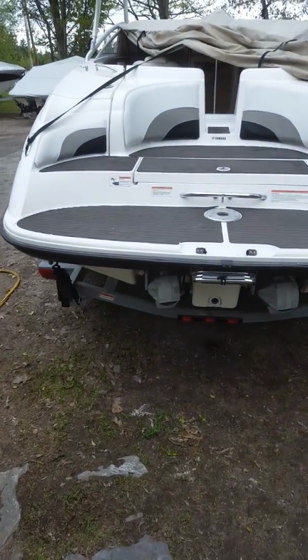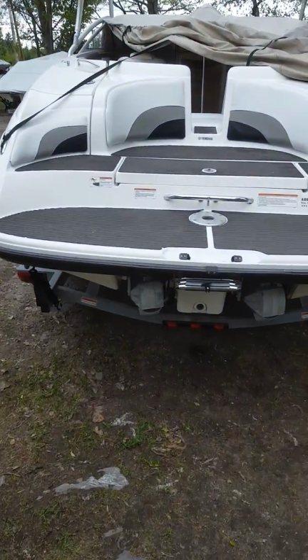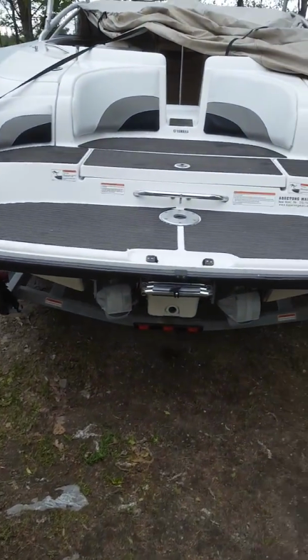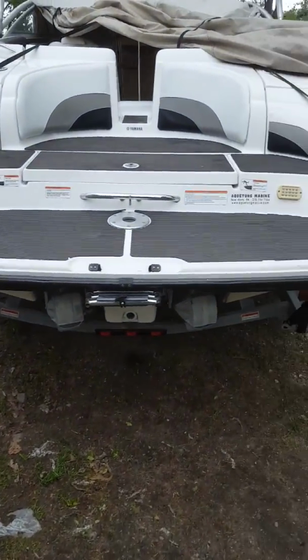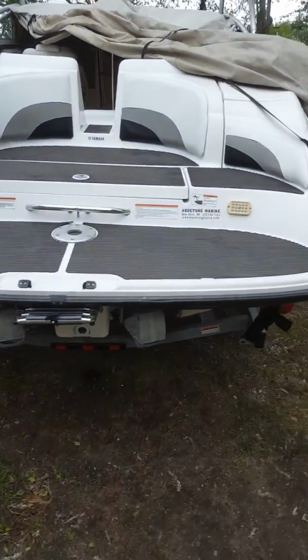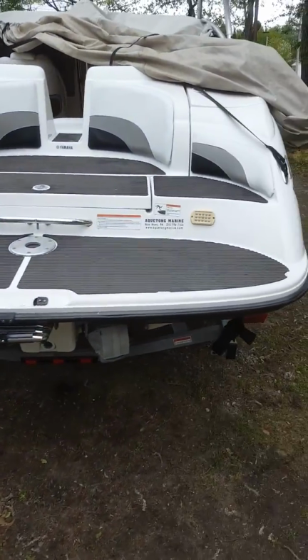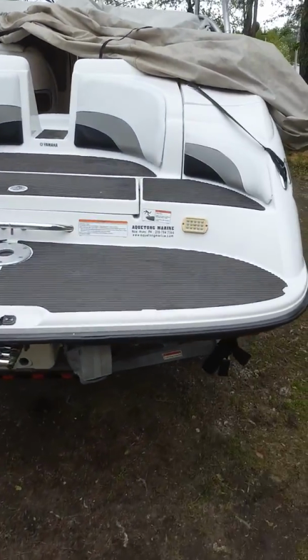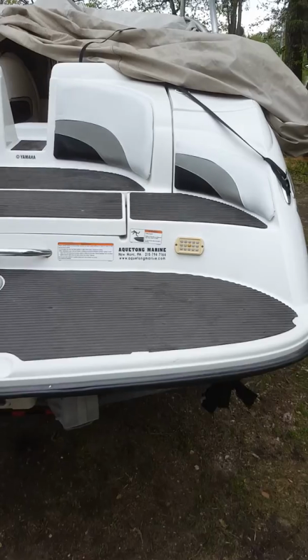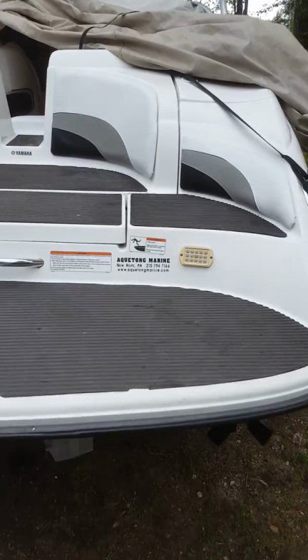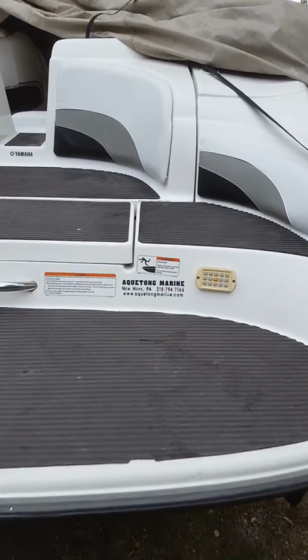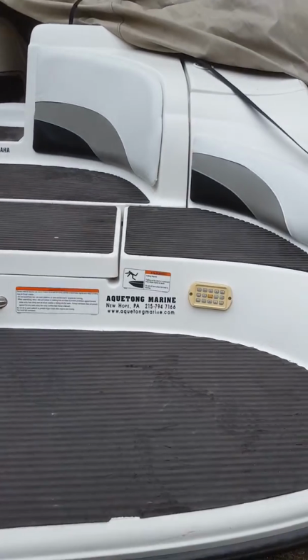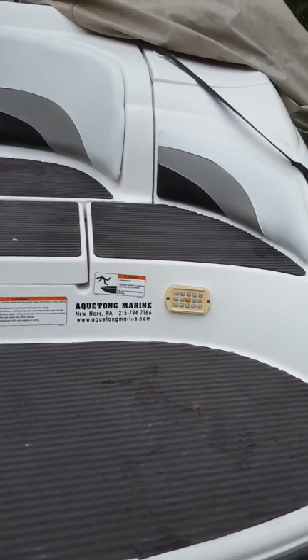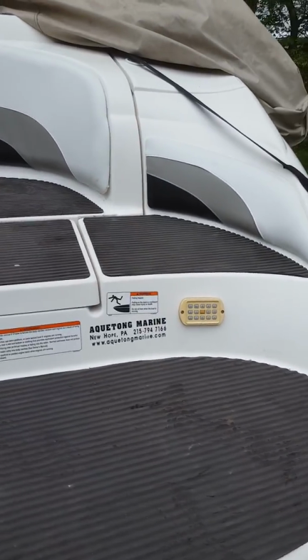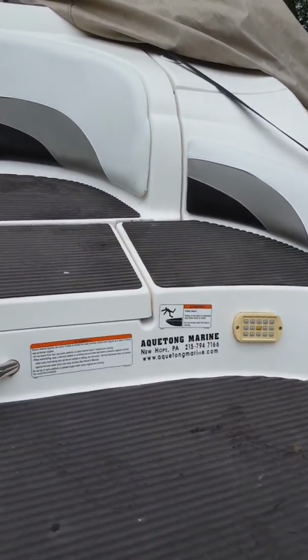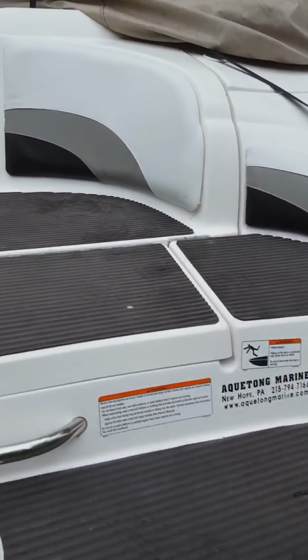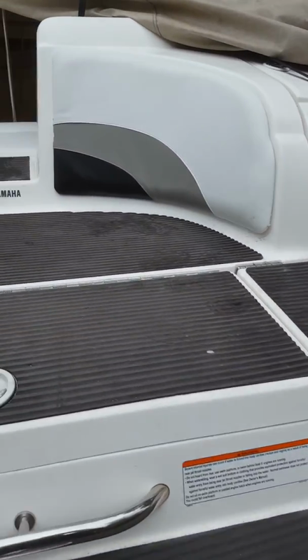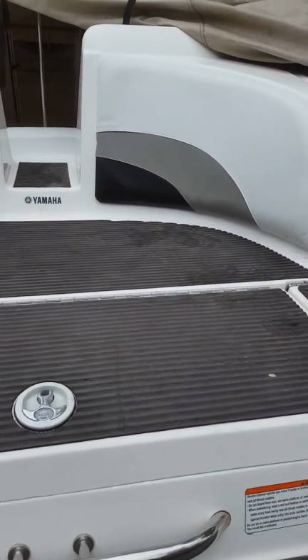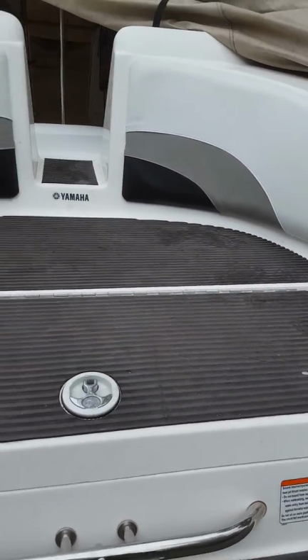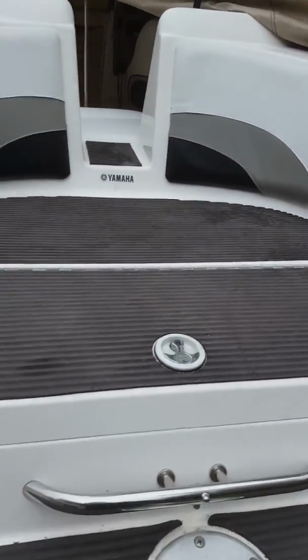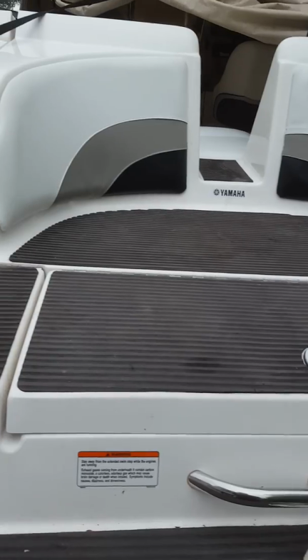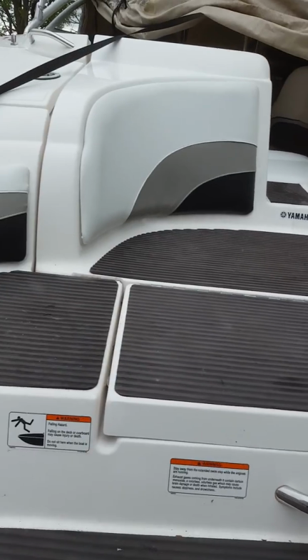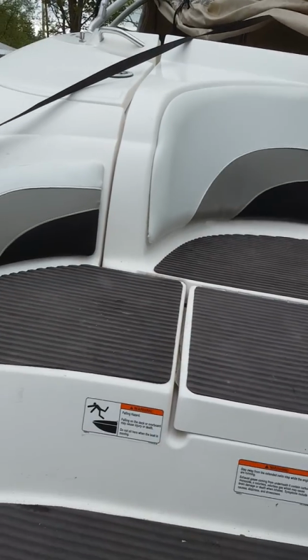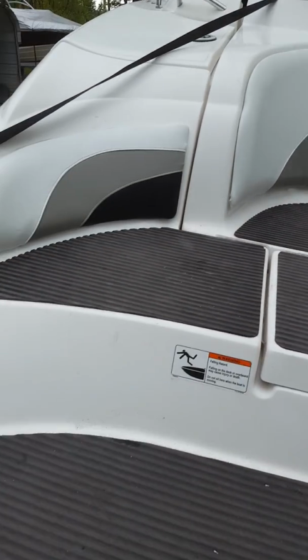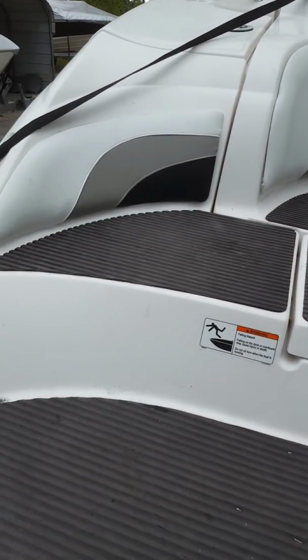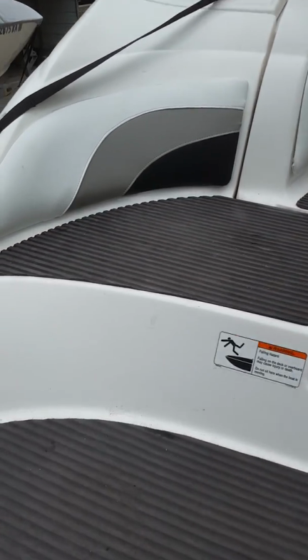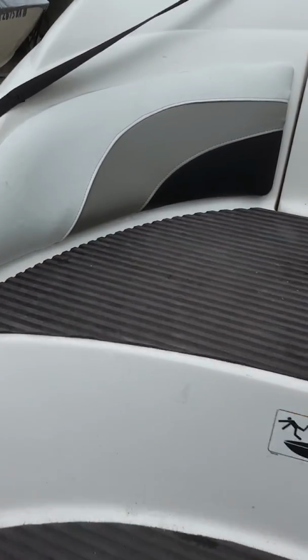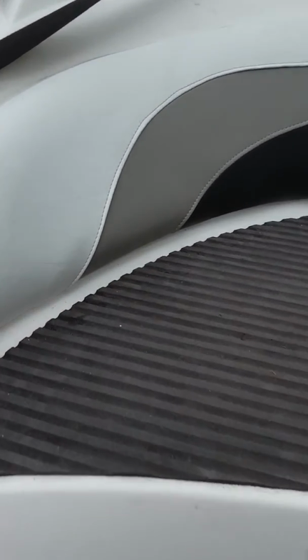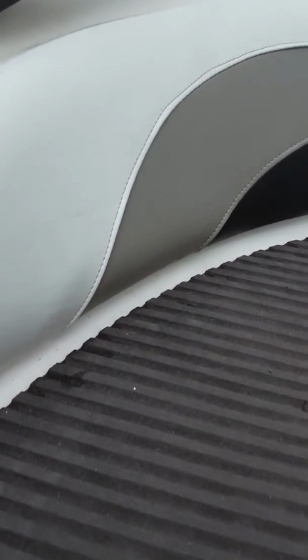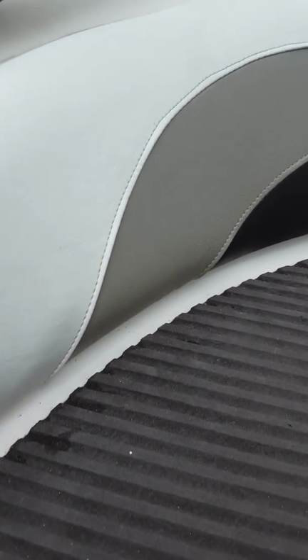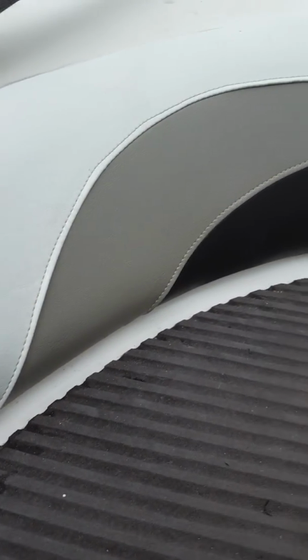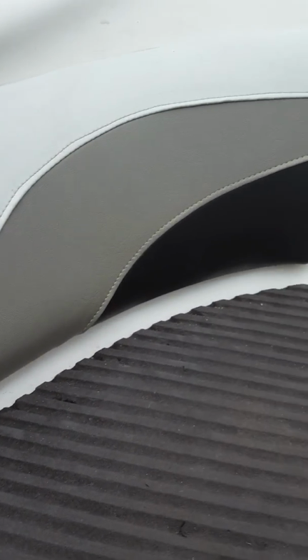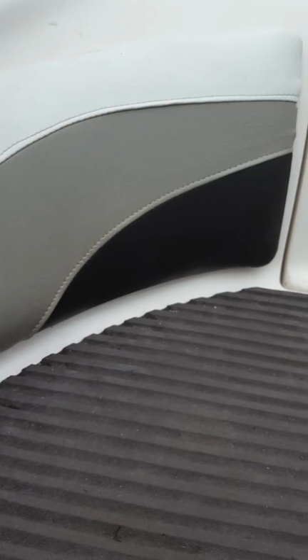Welcome to the boatyard. Here we are working on the interior — brand new vinyl. It's starting to look pretty nice. Got some French stitching going on there.